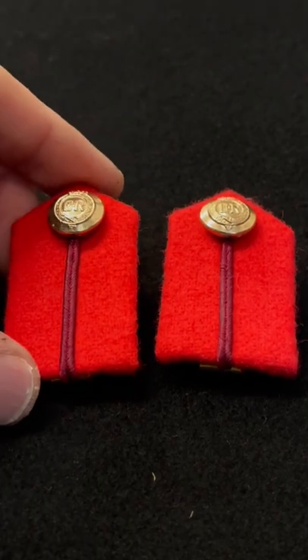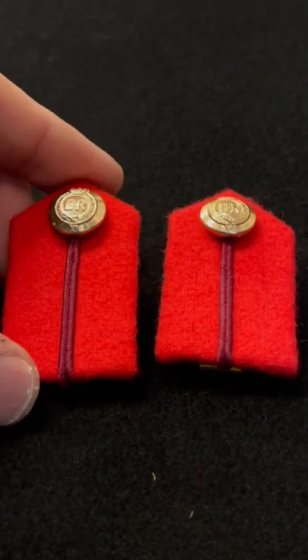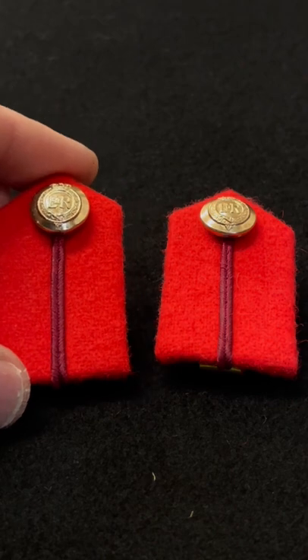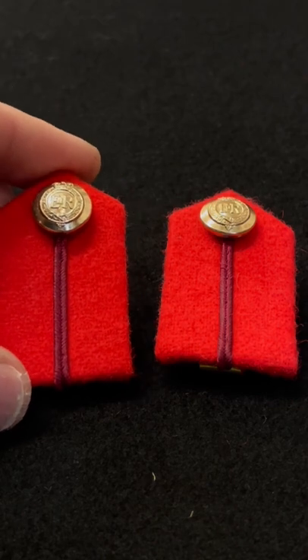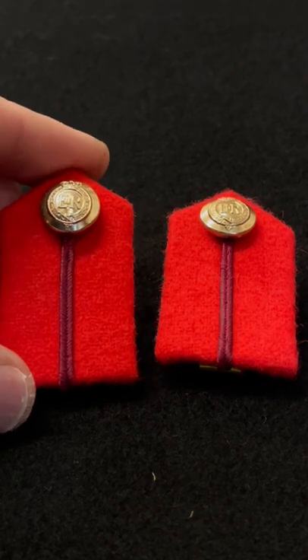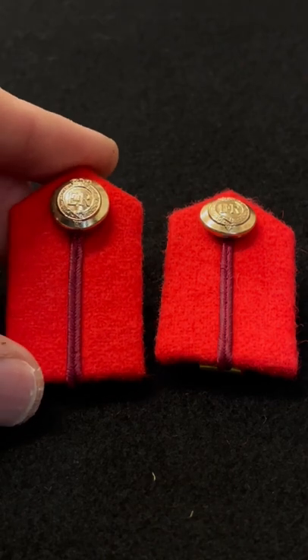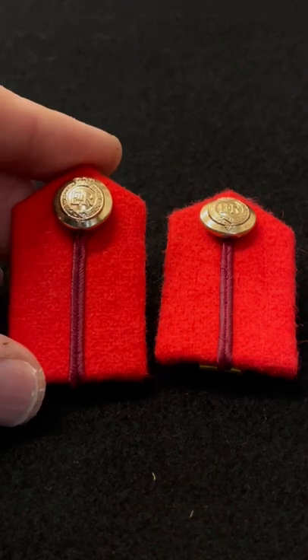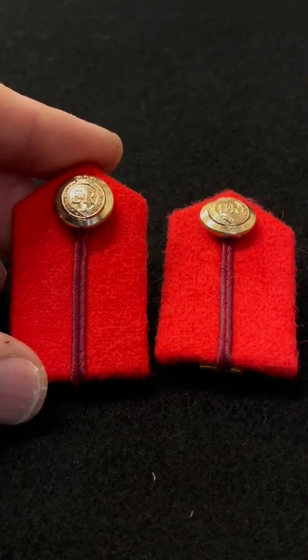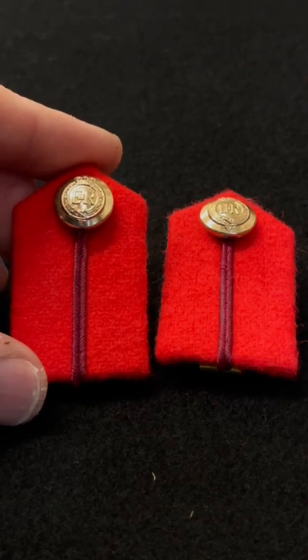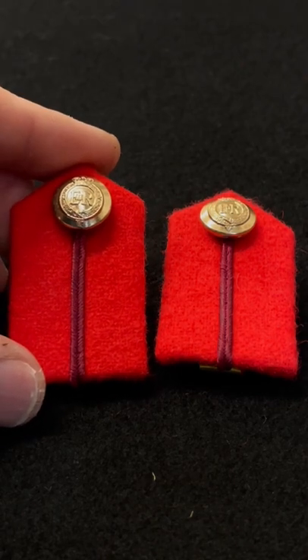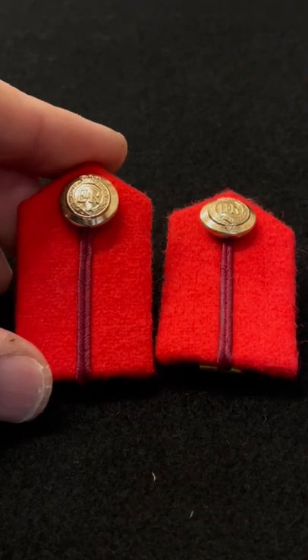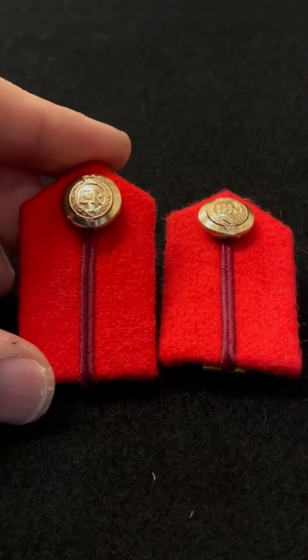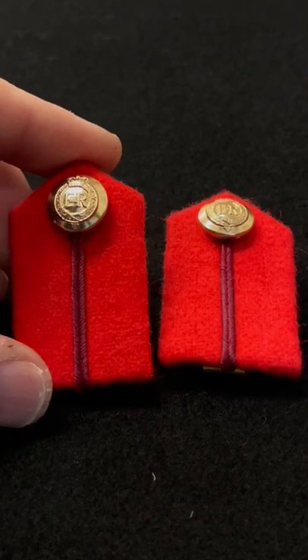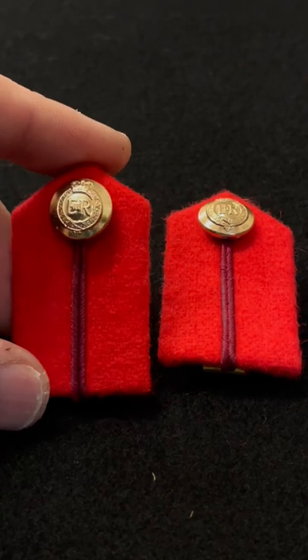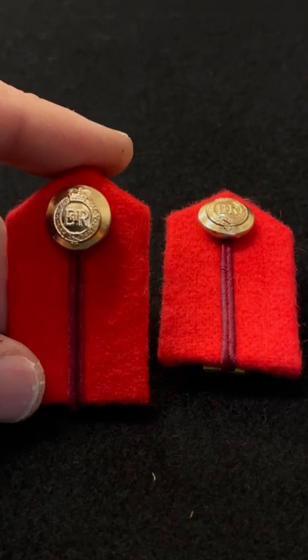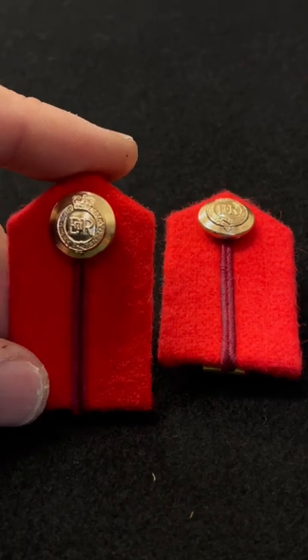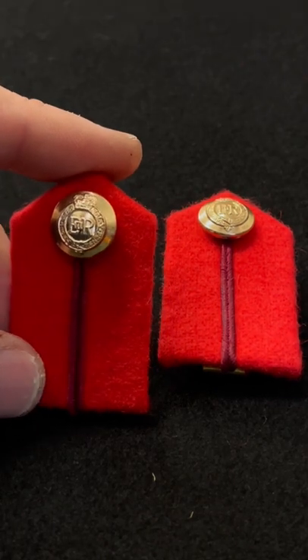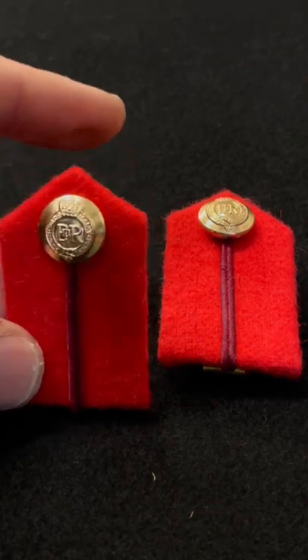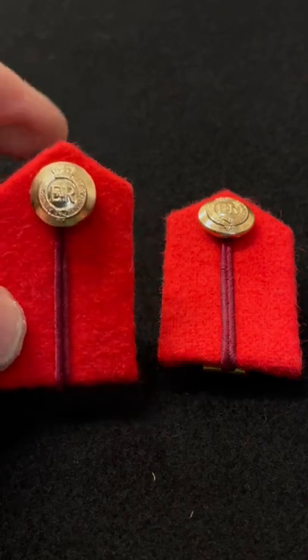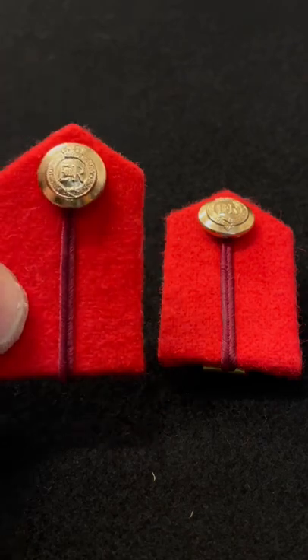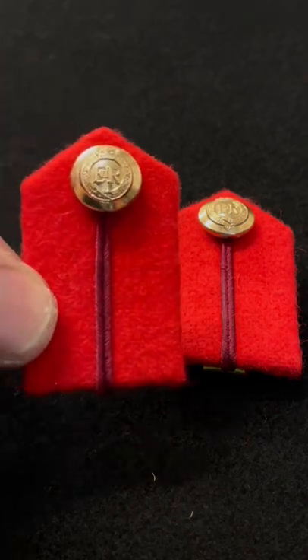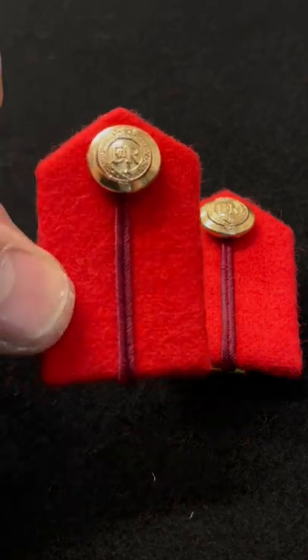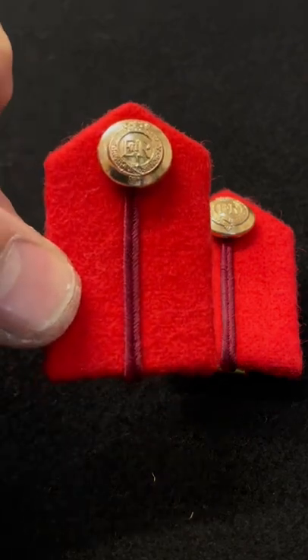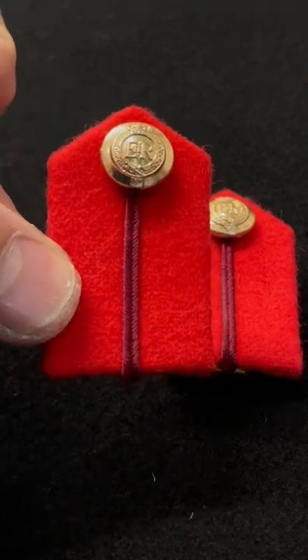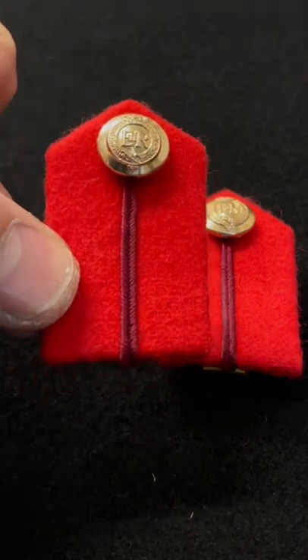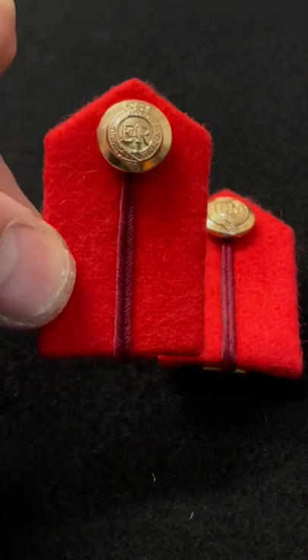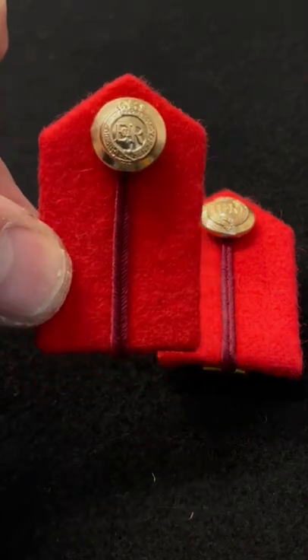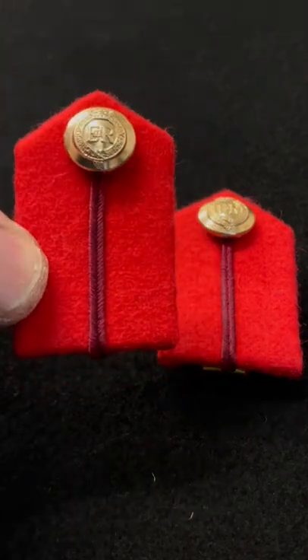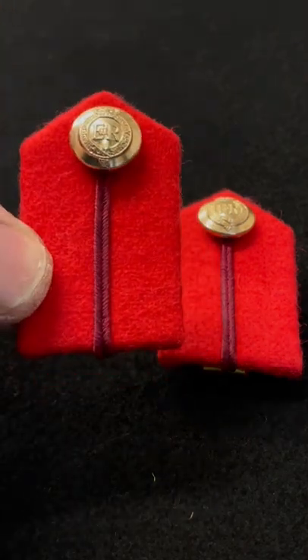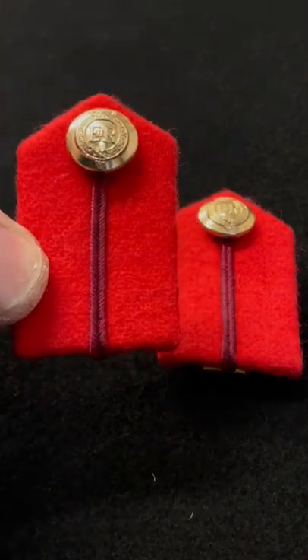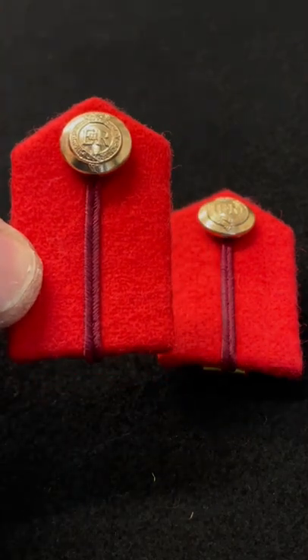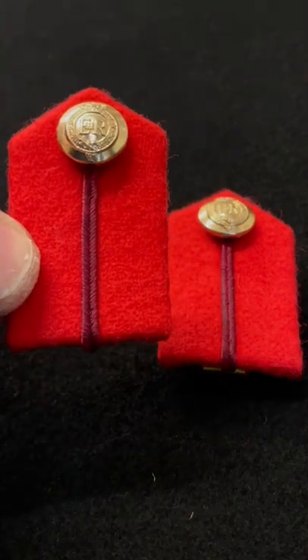But like I say, these are just the small gorgettes for Brigadier and Colonel that go on the shirts. Just thought you'd like to see them quickly — so there you go, they're on scarlet backing. Thanks for watching.